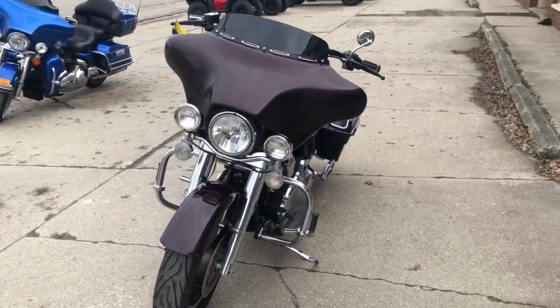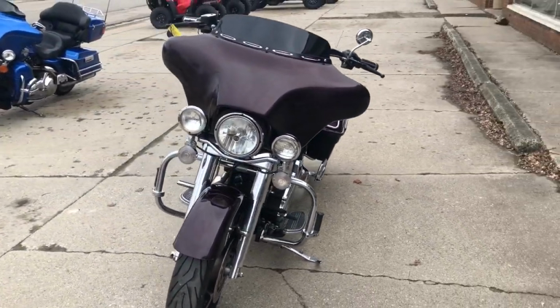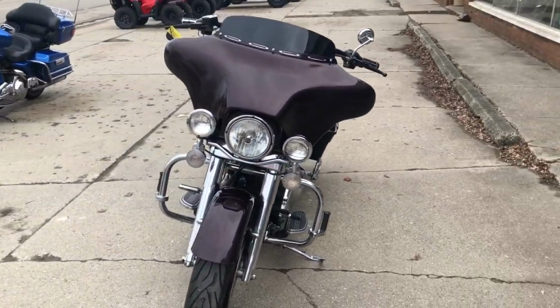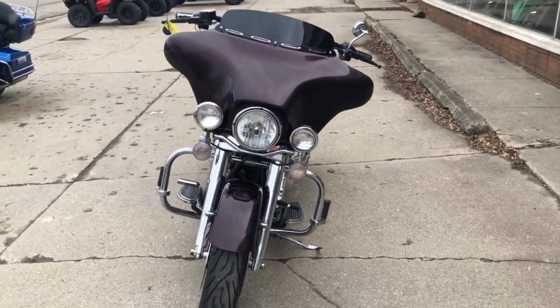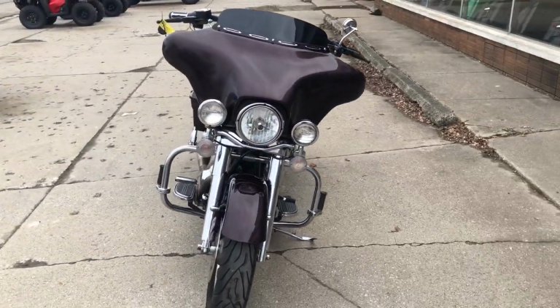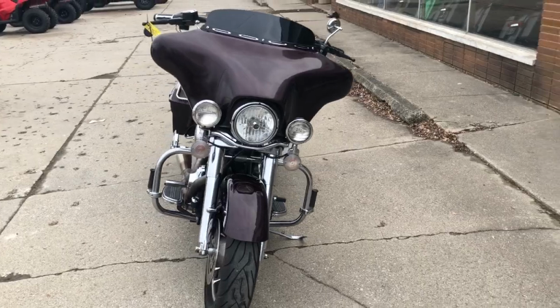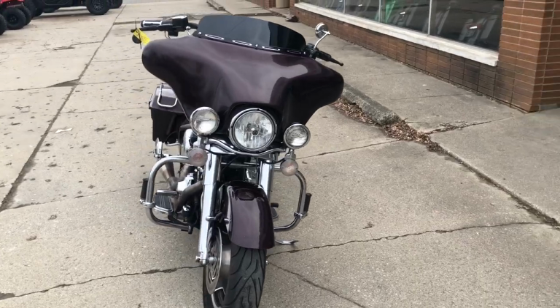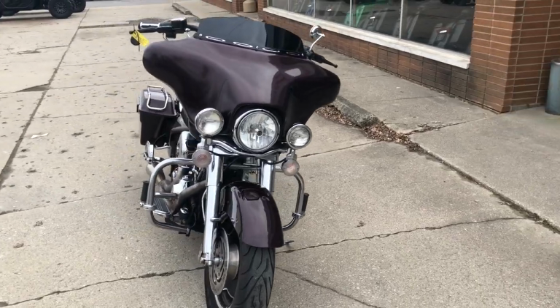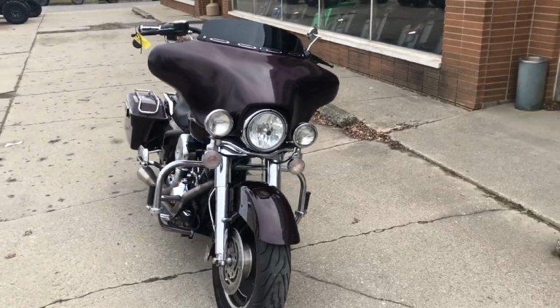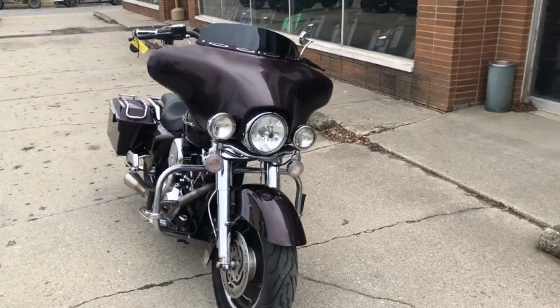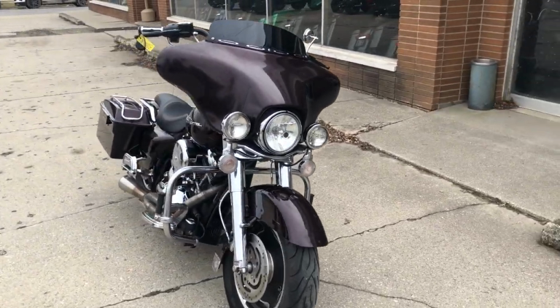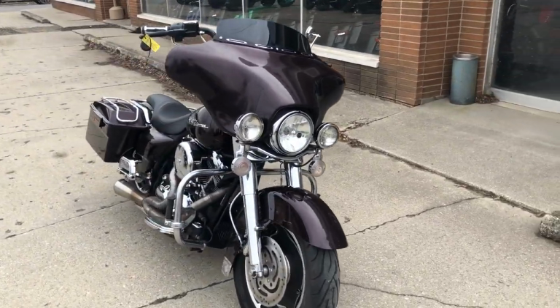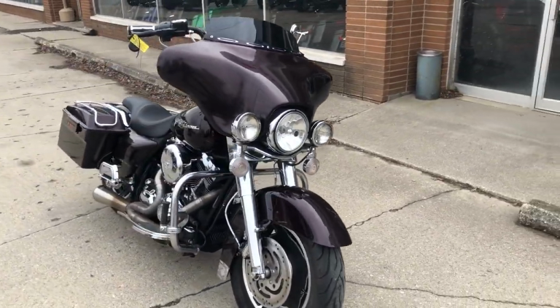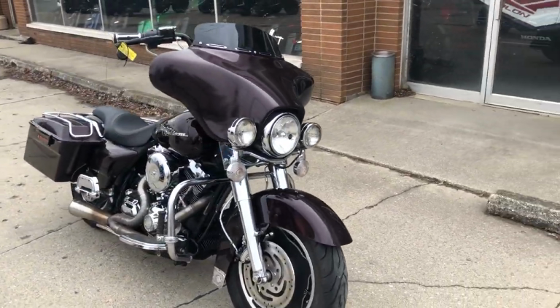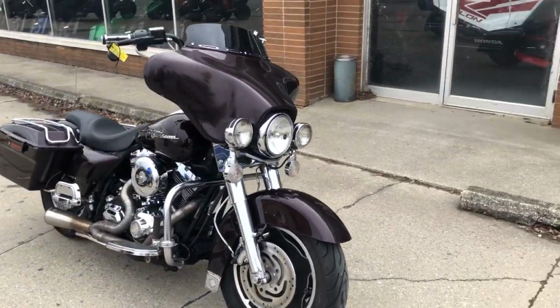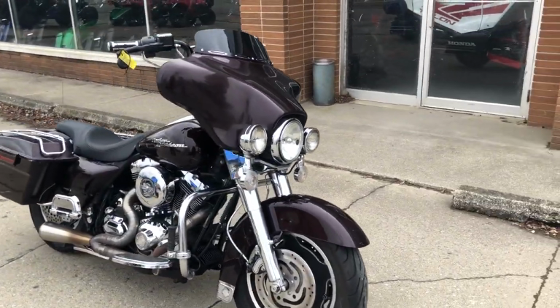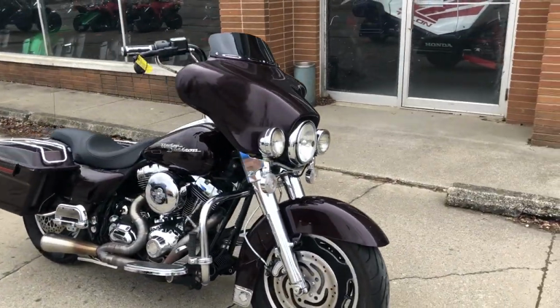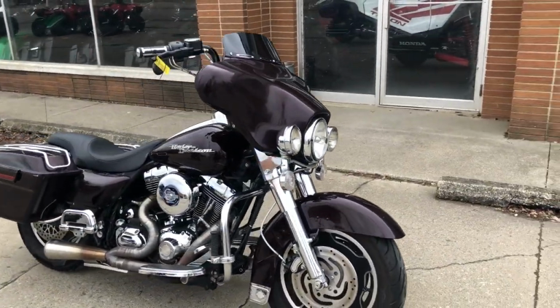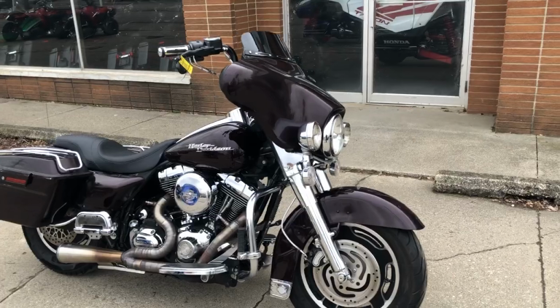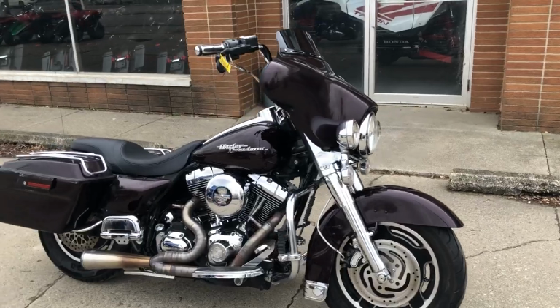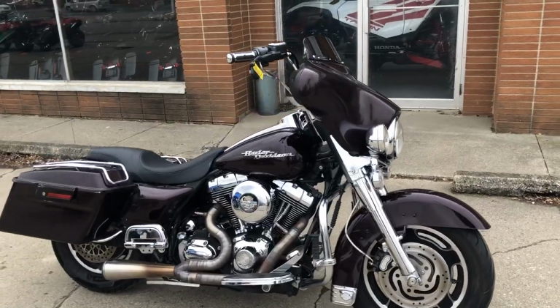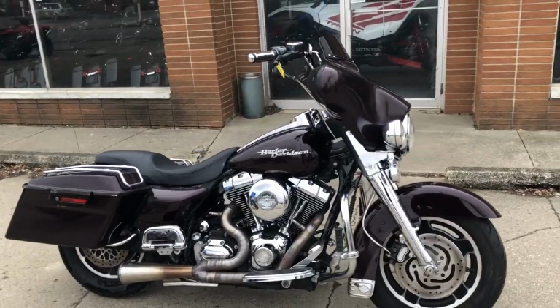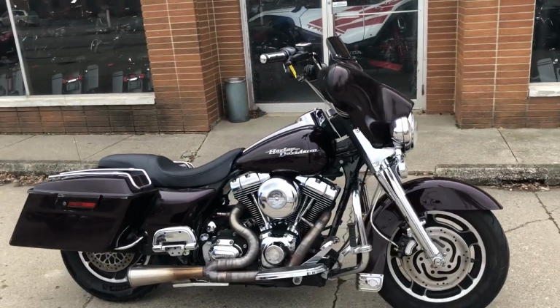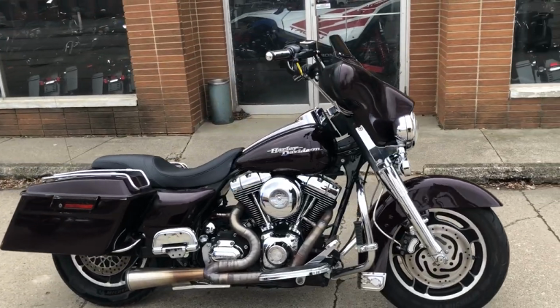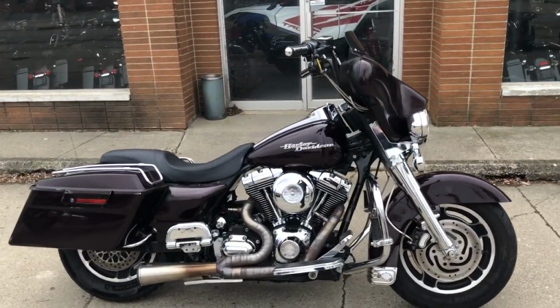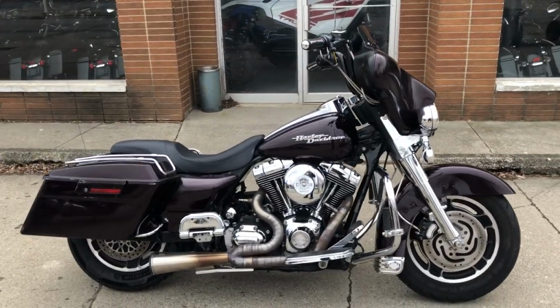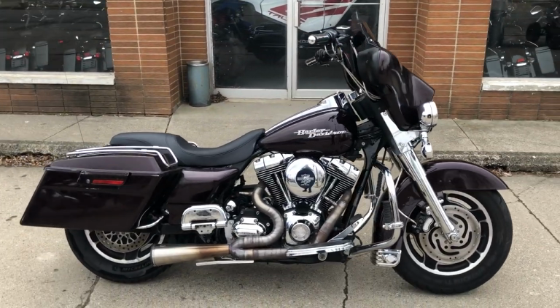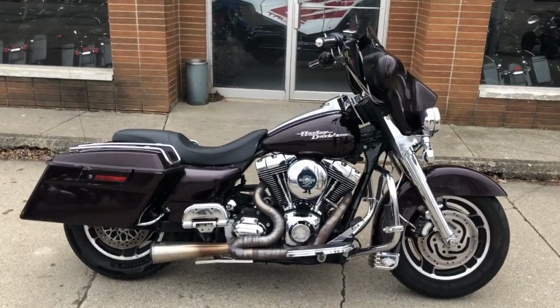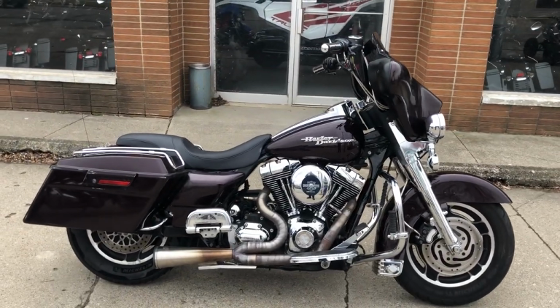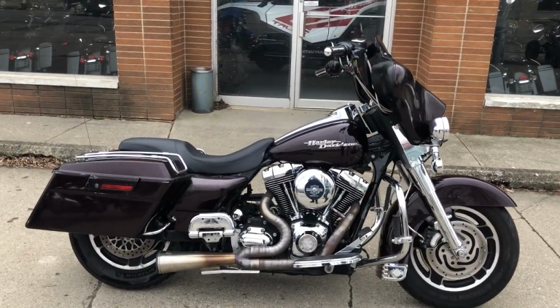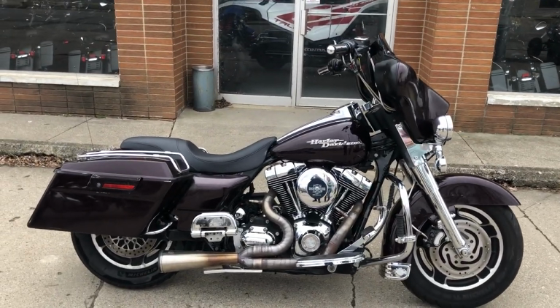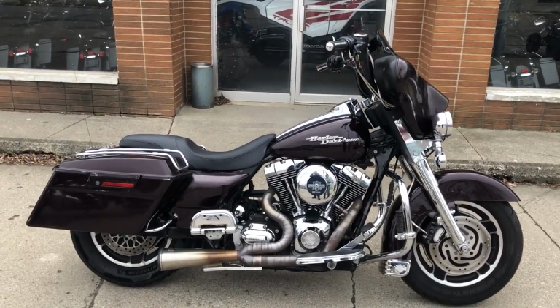You can view this Harley-Davidson or over 300 other pre-owned Harleys at ApprovalPowerSports.com, or you can call us at 810-648-9500.